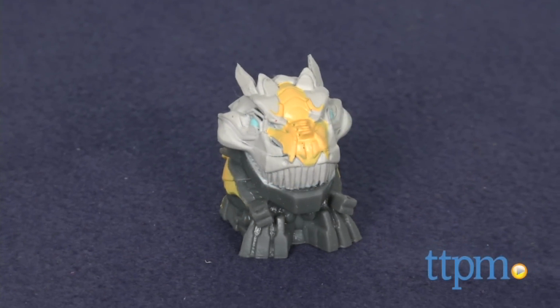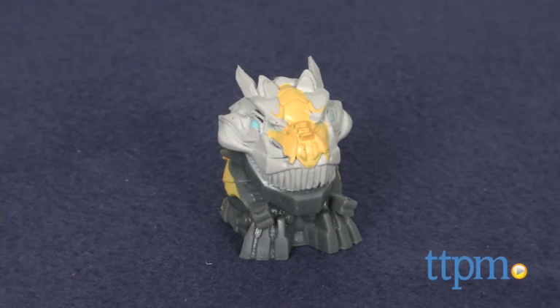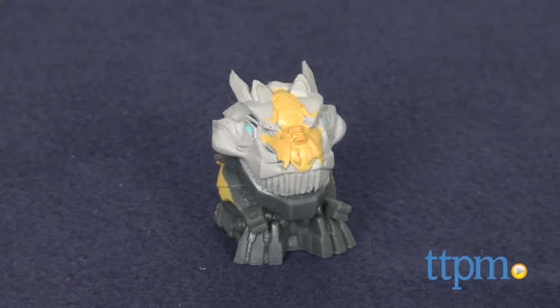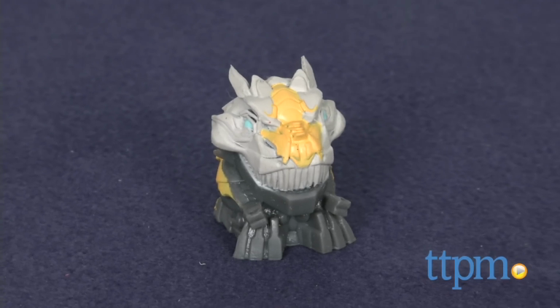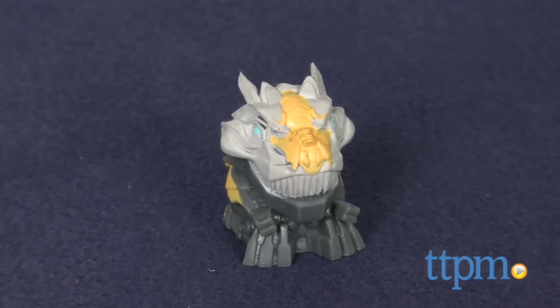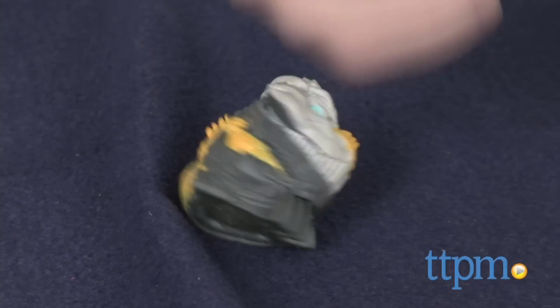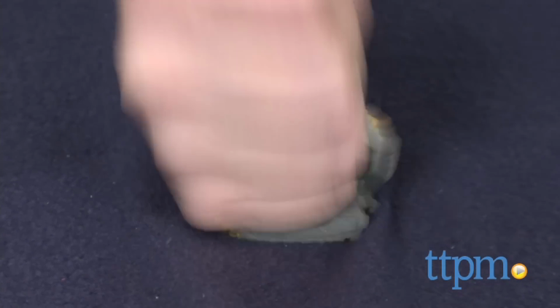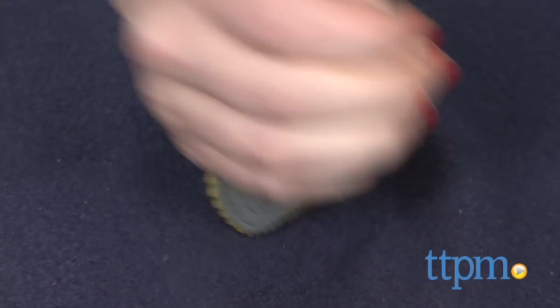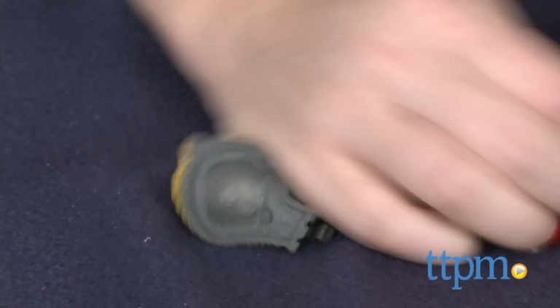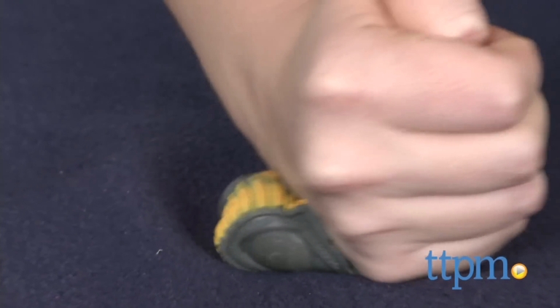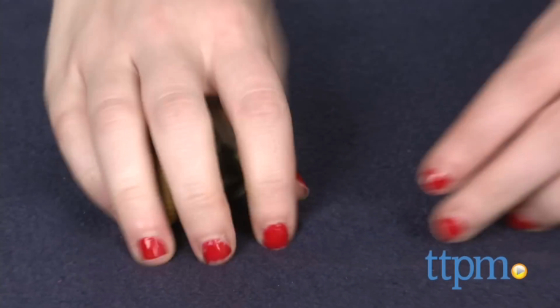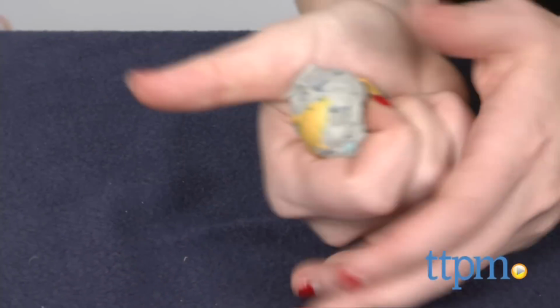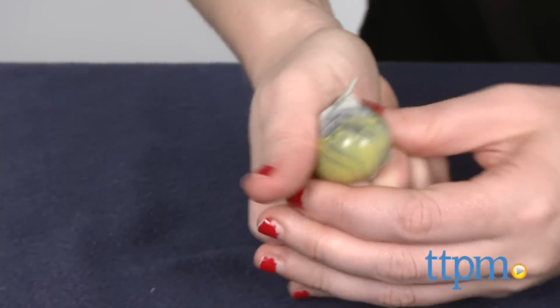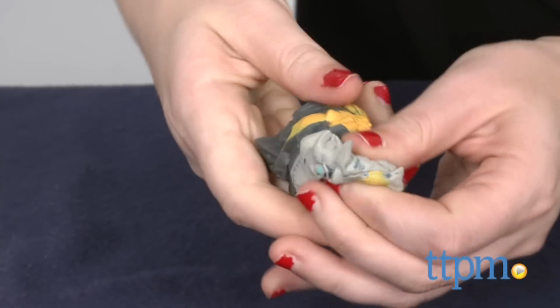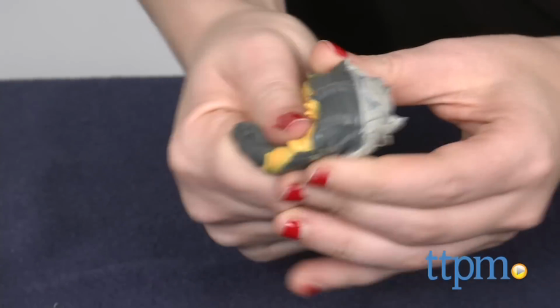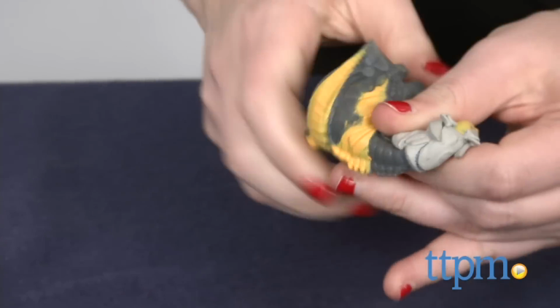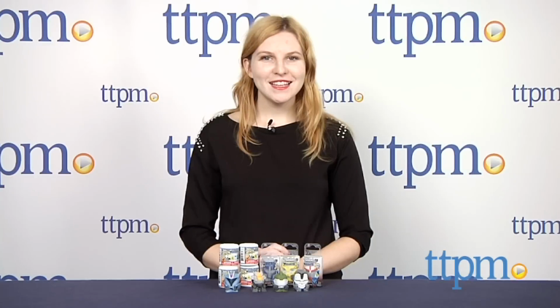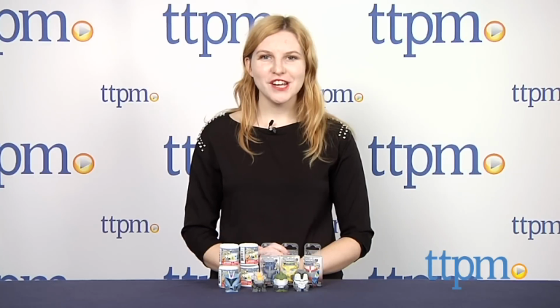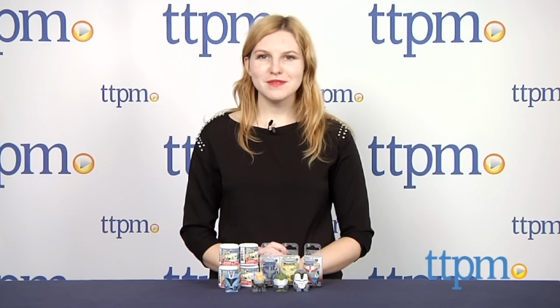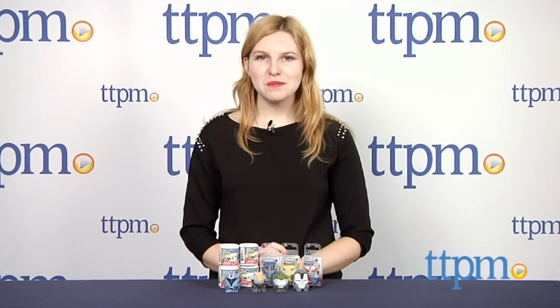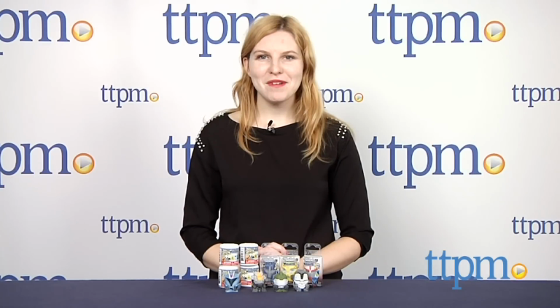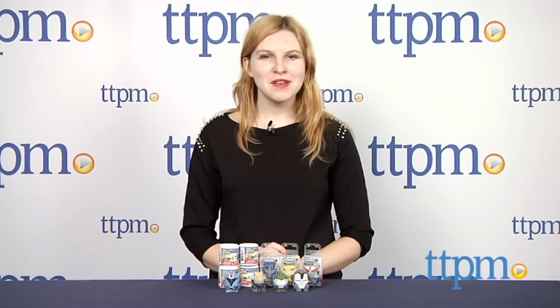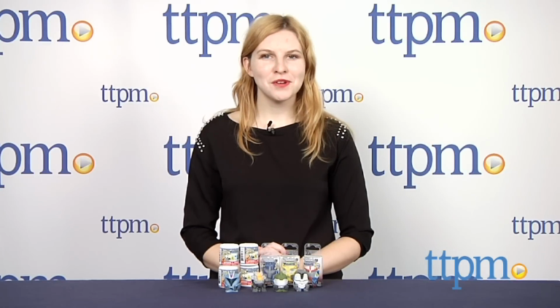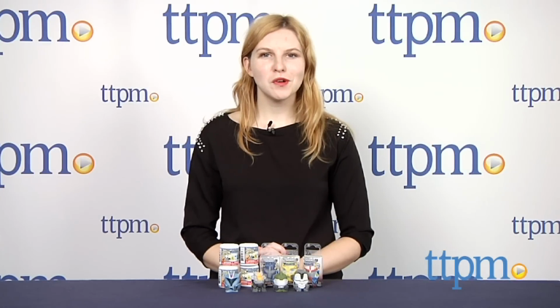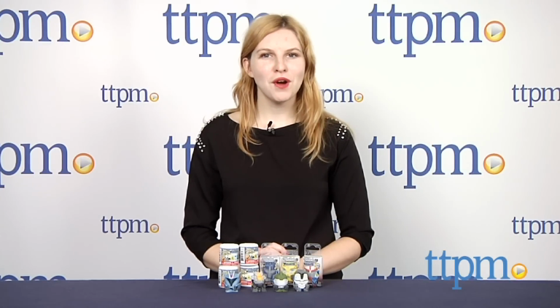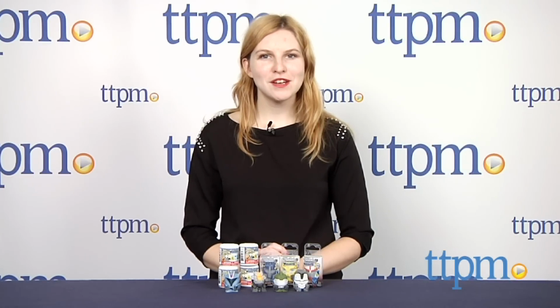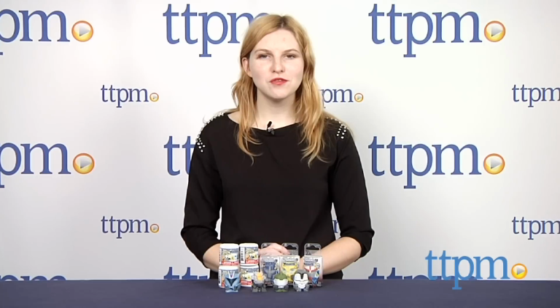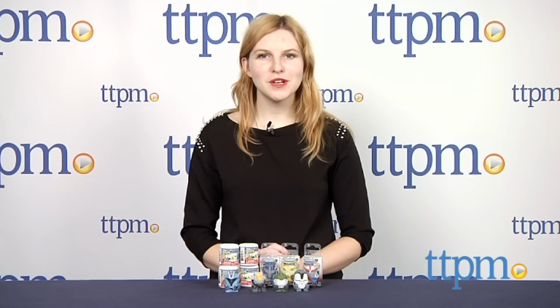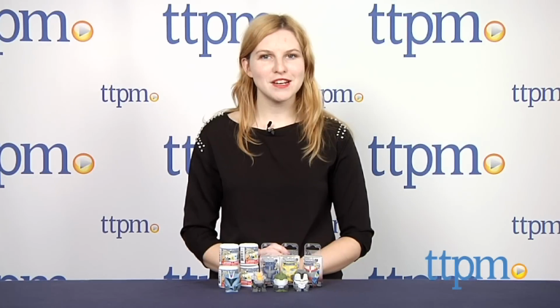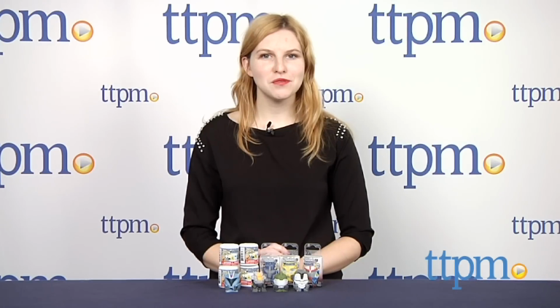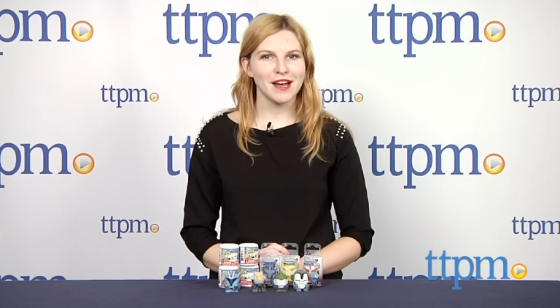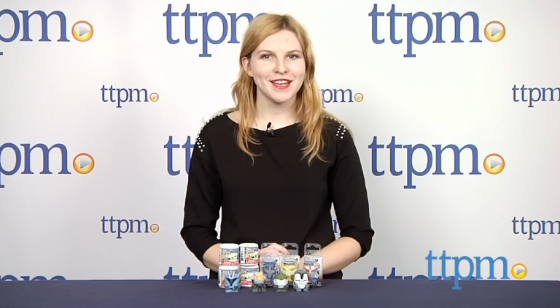To transform these Transformer characters, you'll simply need to squish'em, twist'em, and mash'em. Hi, this is Jen from TTPM, and I'm here with the Transformers Prime and Transformers Mash'ems from Tech for Kids.